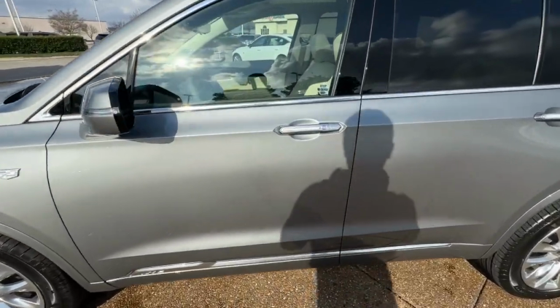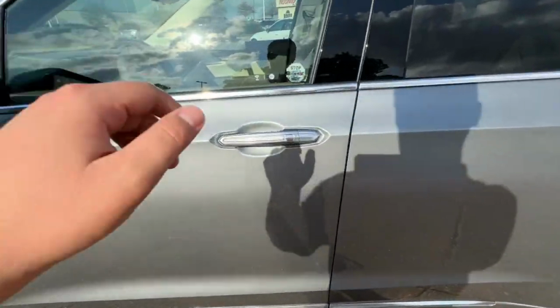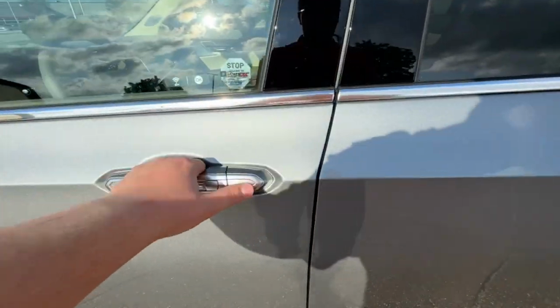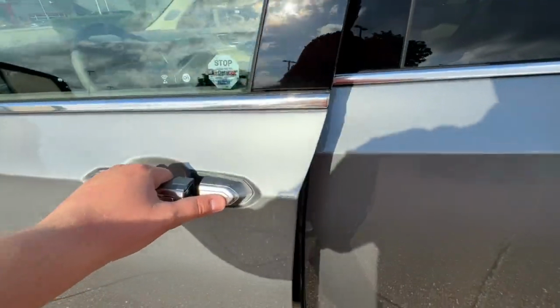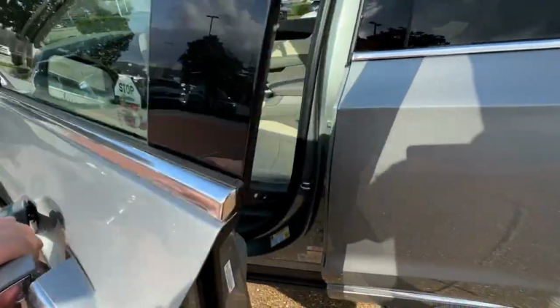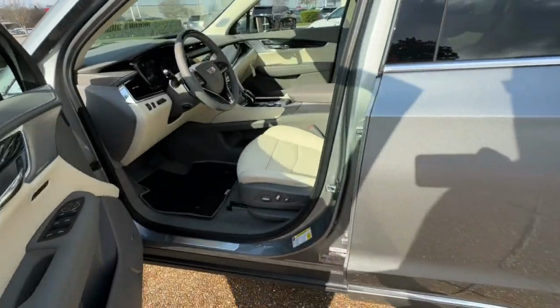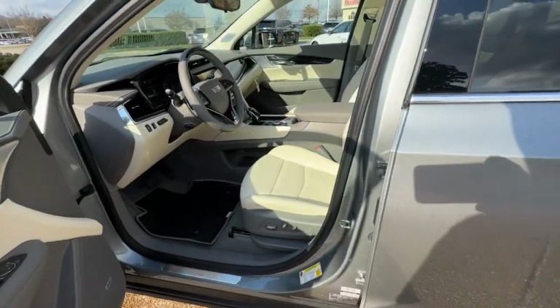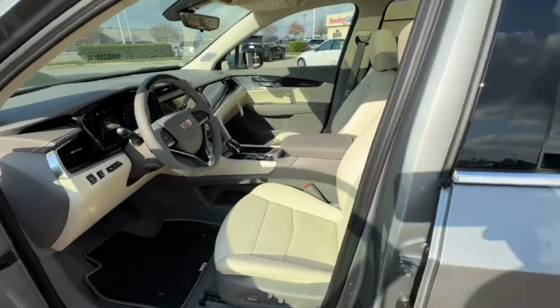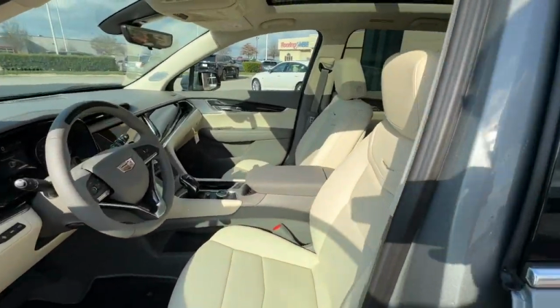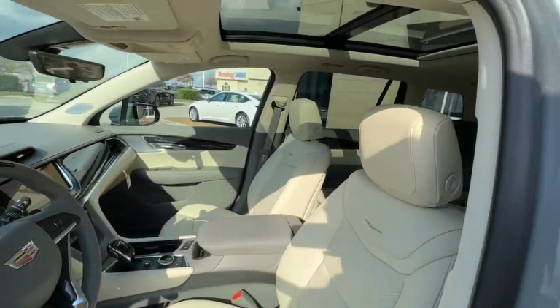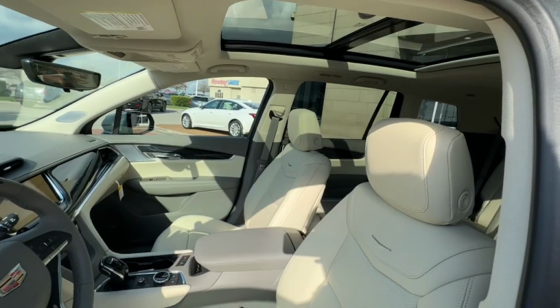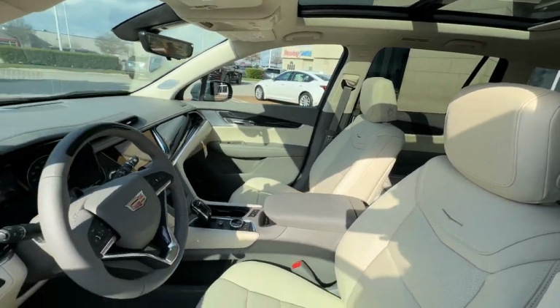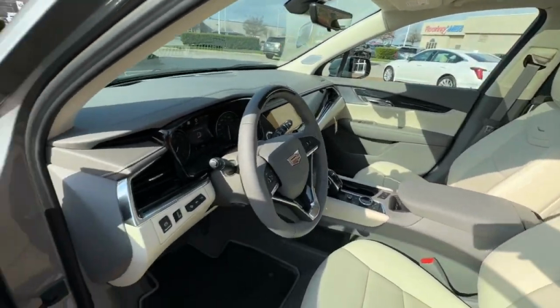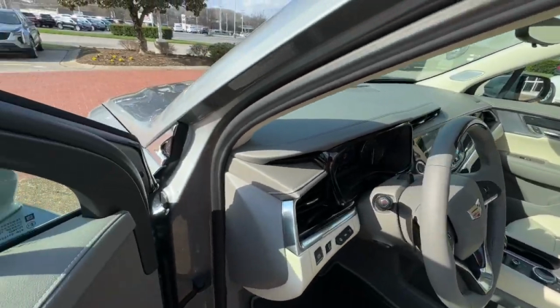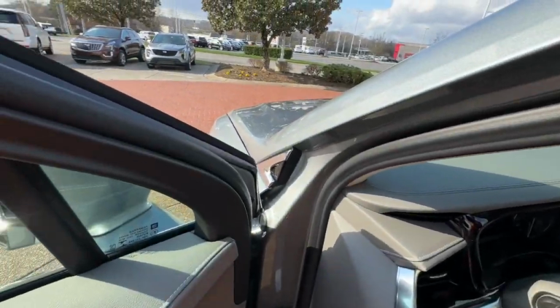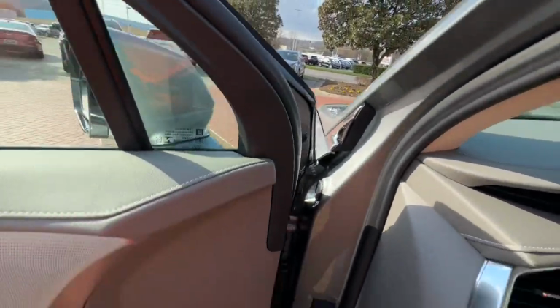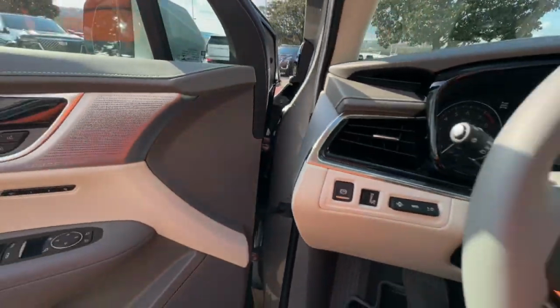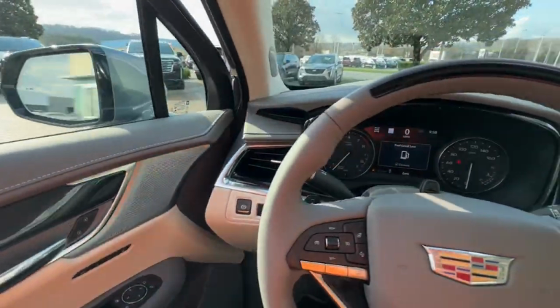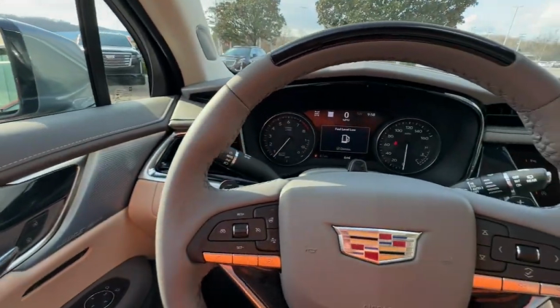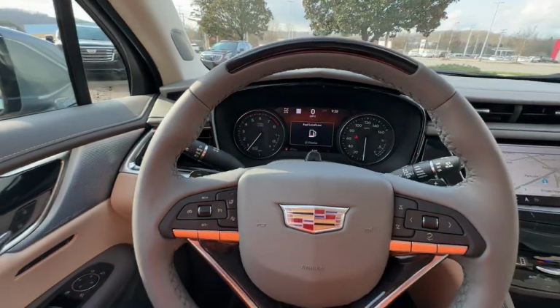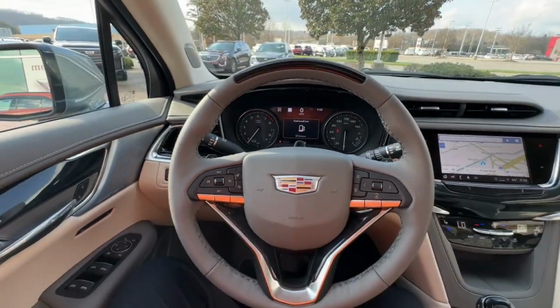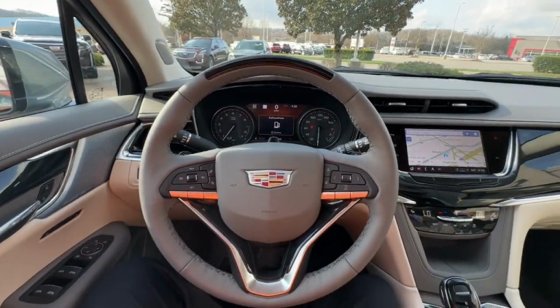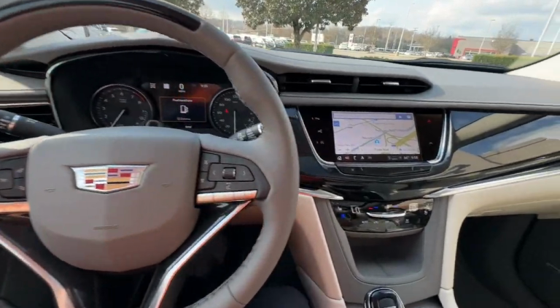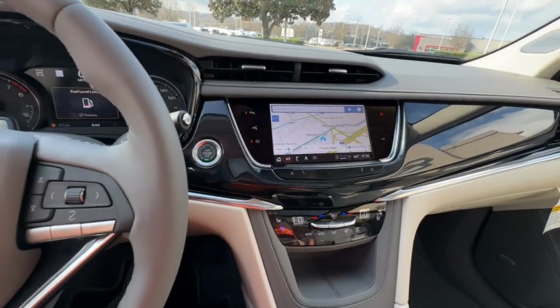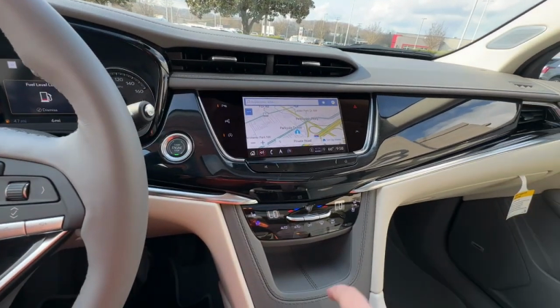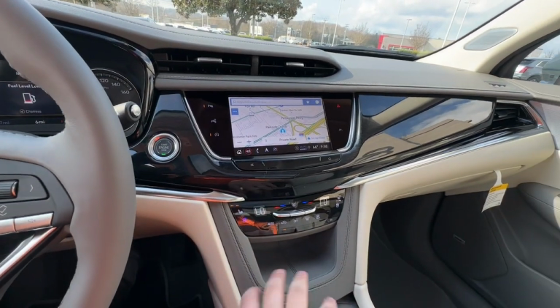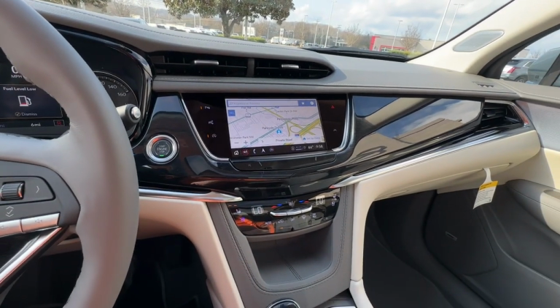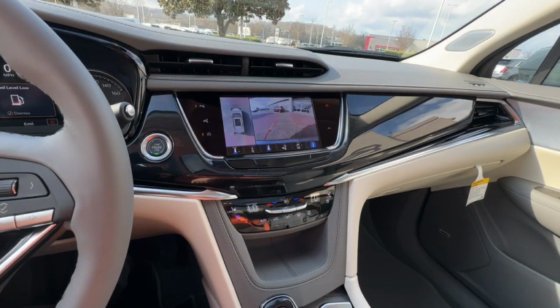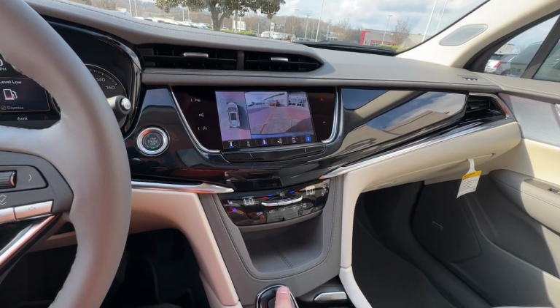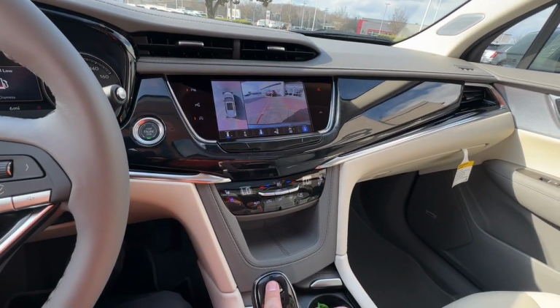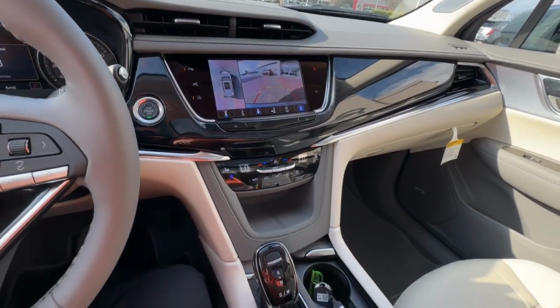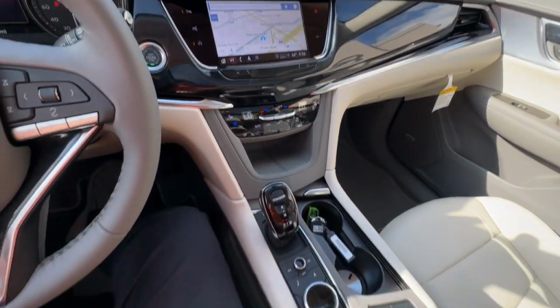Panoramic roof, keyless entry, sun moonroof, navigation system, hands-free liftgate, all-wheel drive, remote engine start, power liftgate, heated mirrors, power passenger seat.